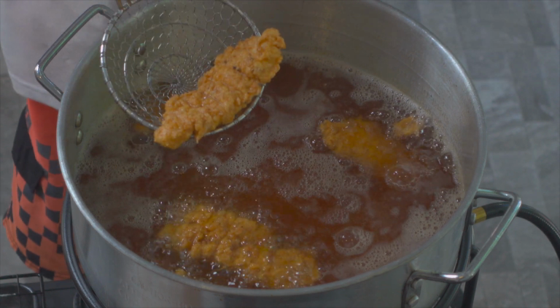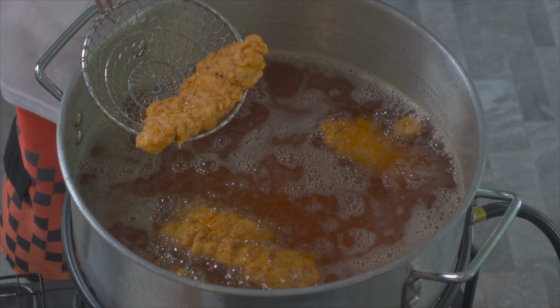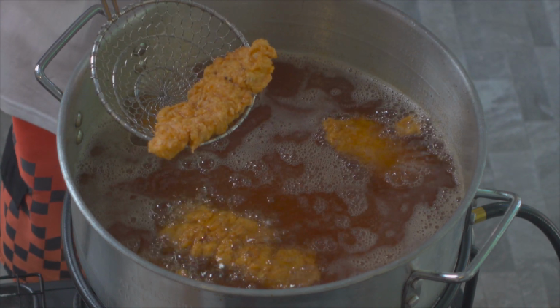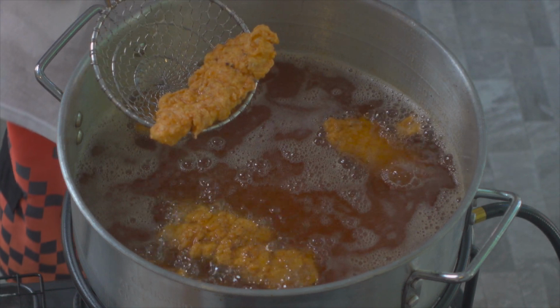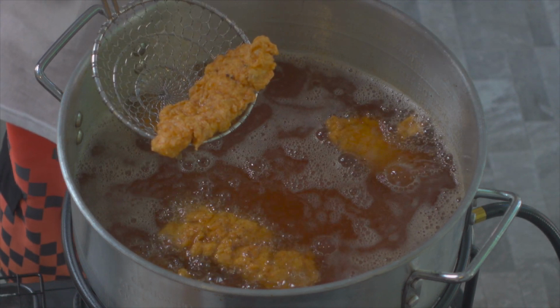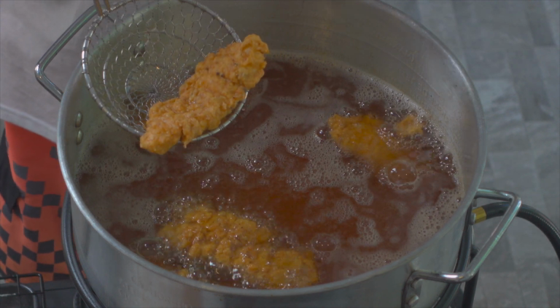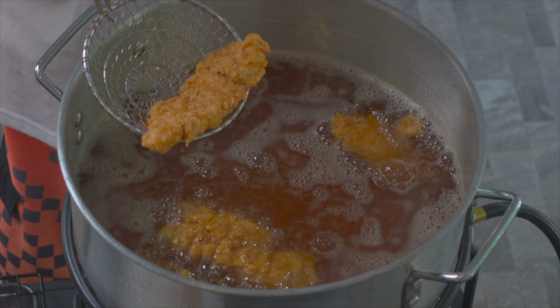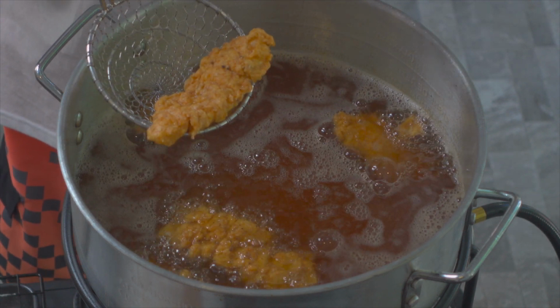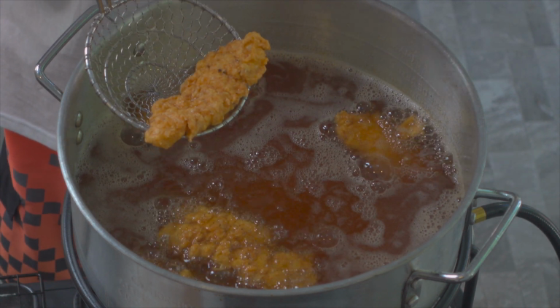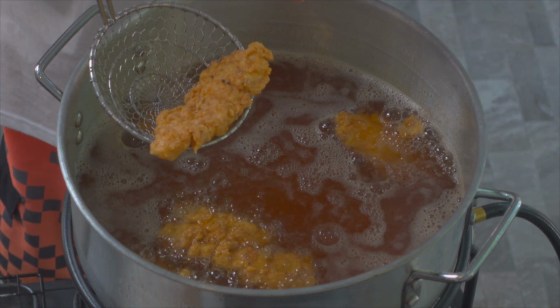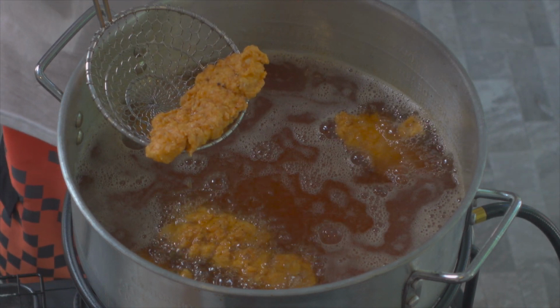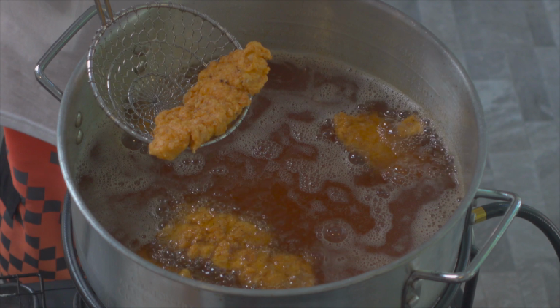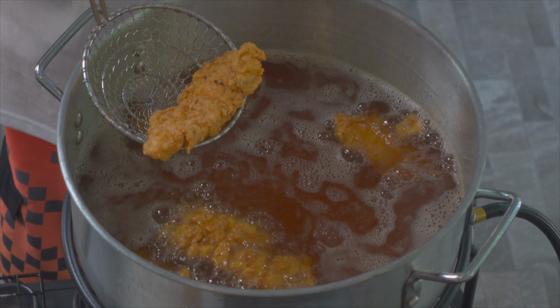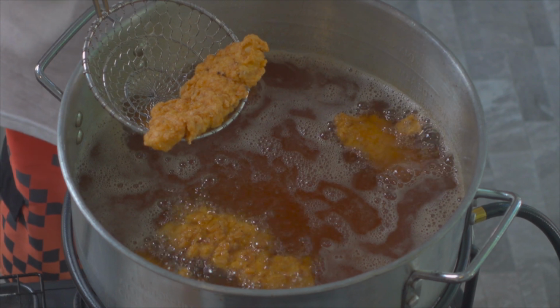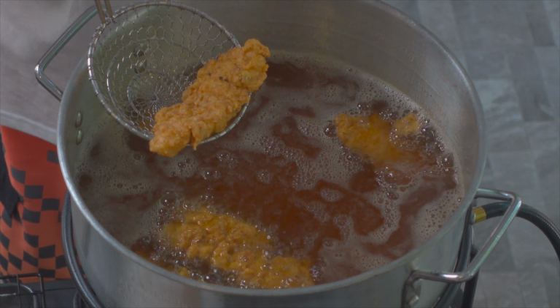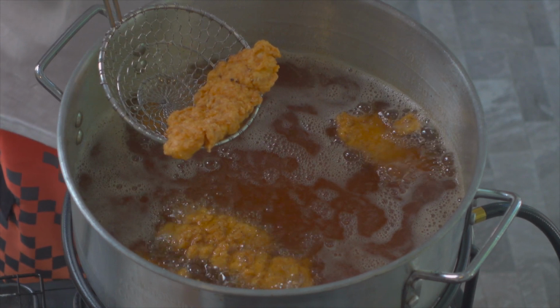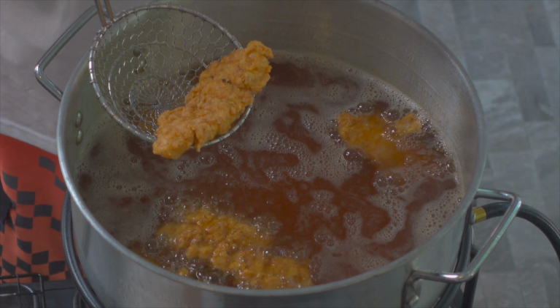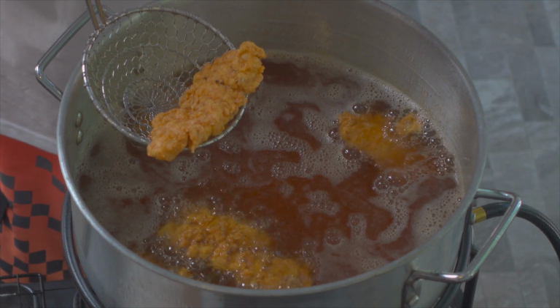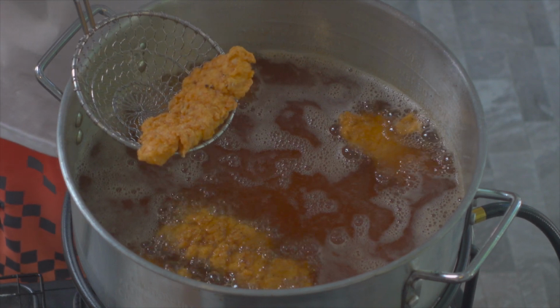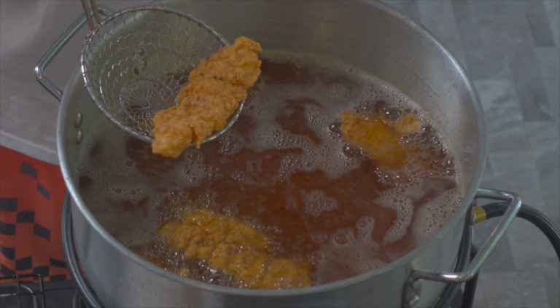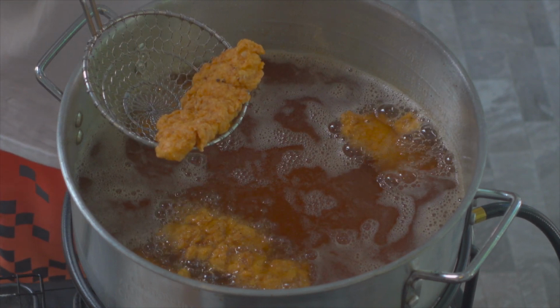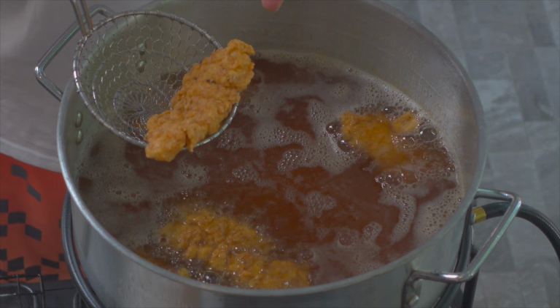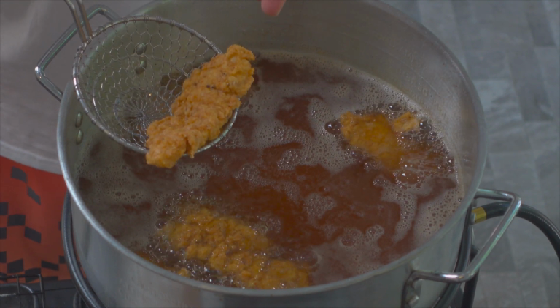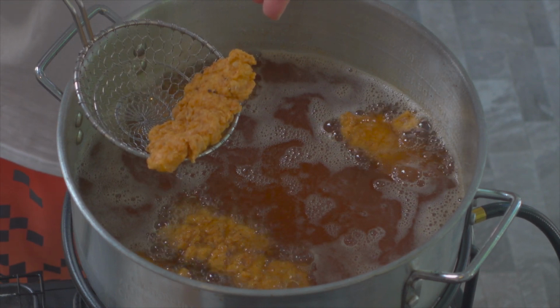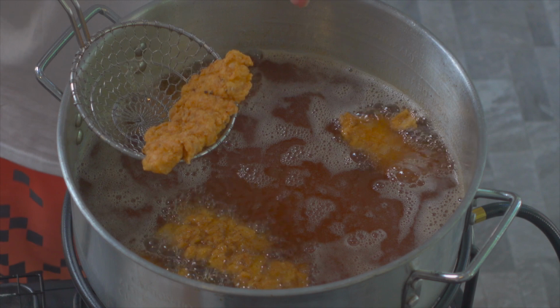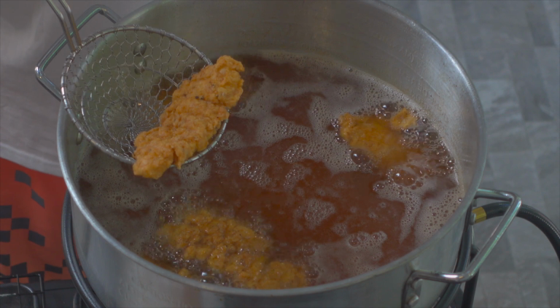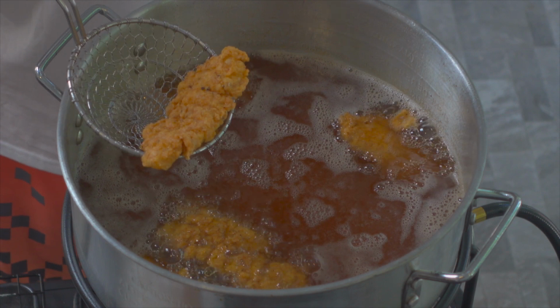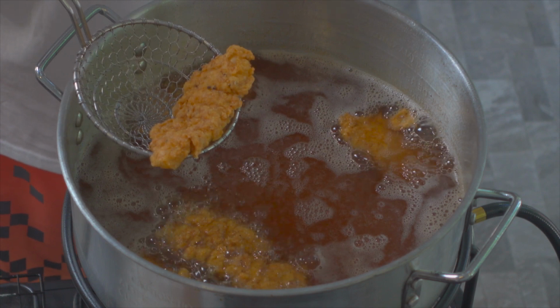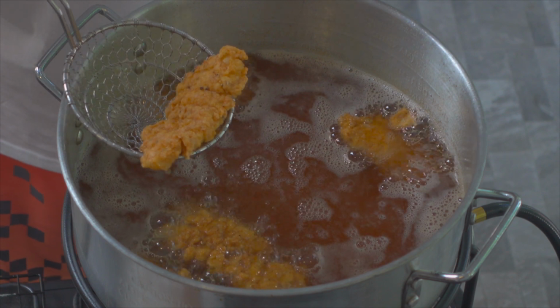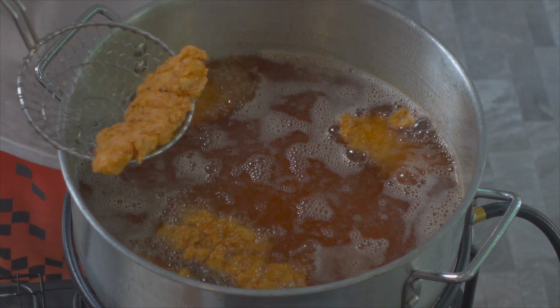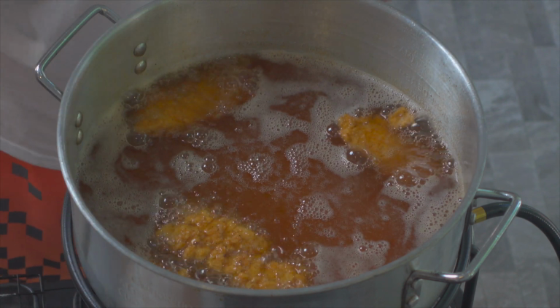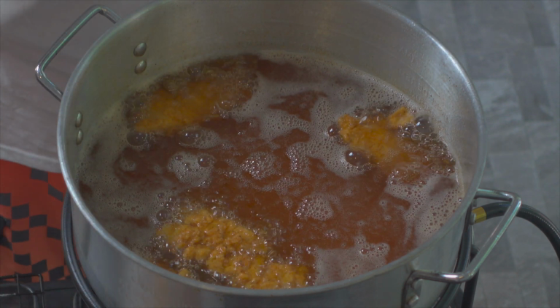This is a spicy, crispy chicken strip. Chicken, as my grandson Emmett would say — but any way you say chicken, it's going to be delicious. Let these drain.